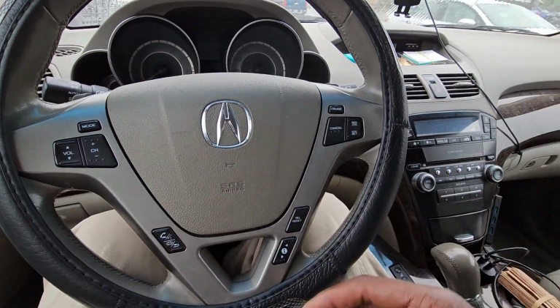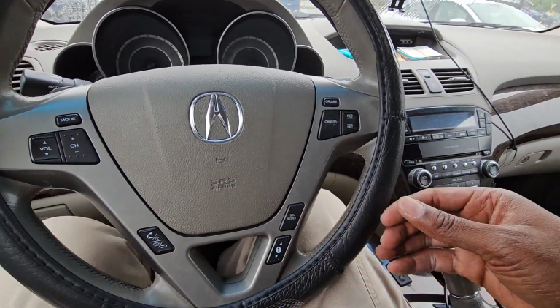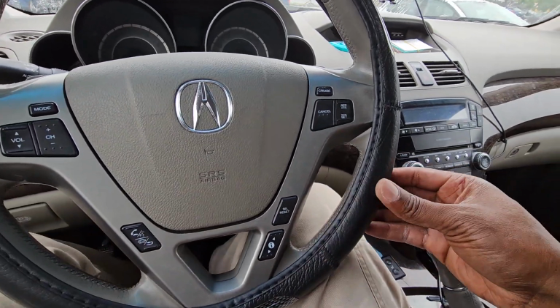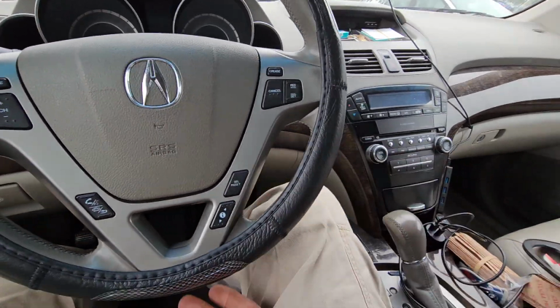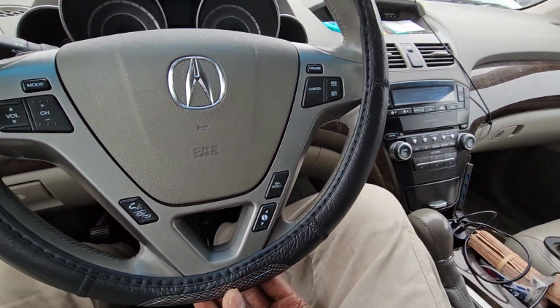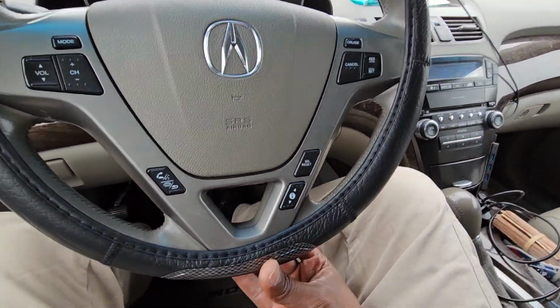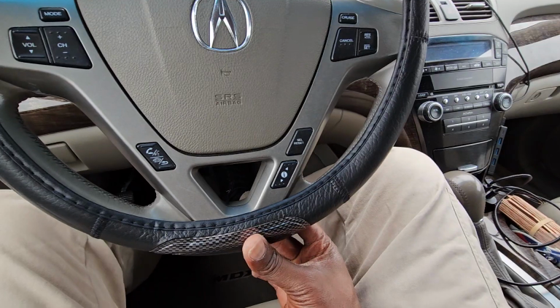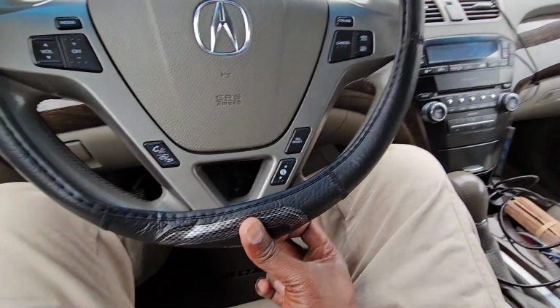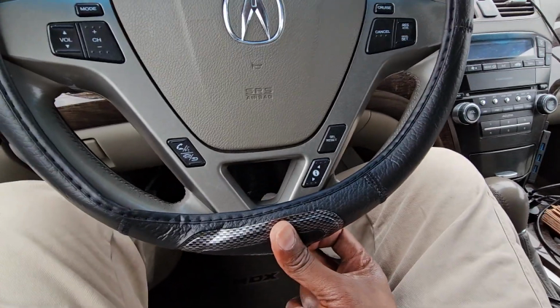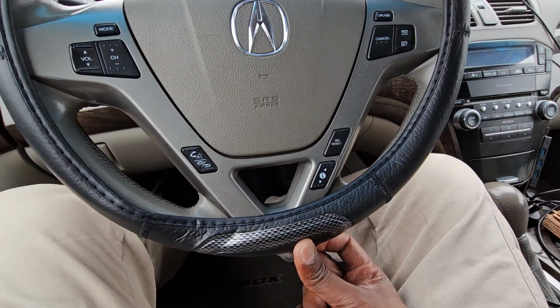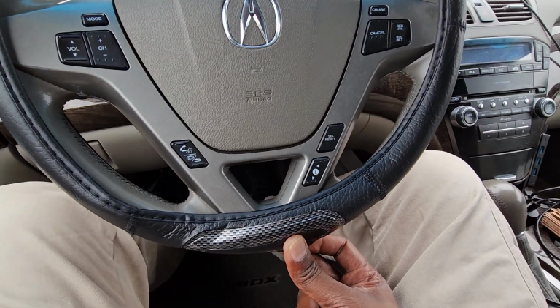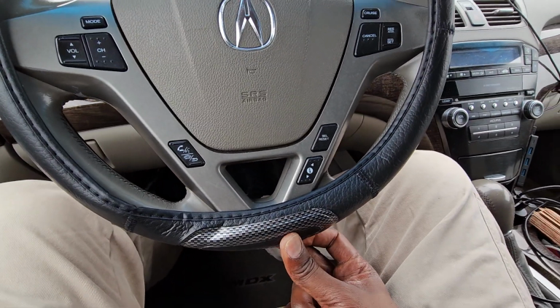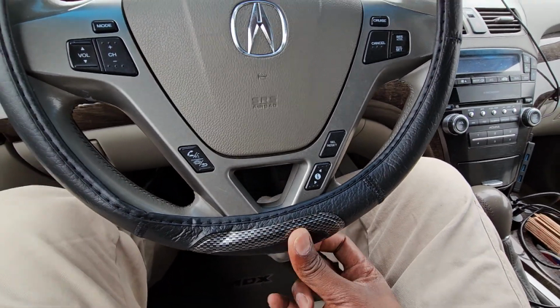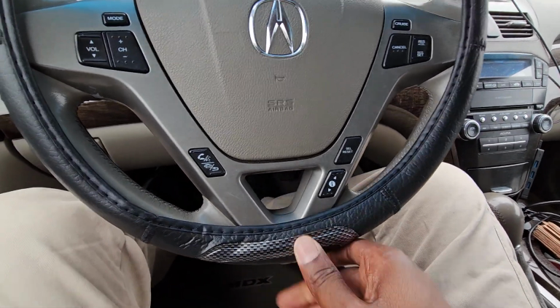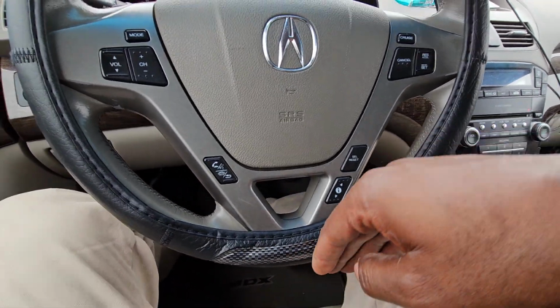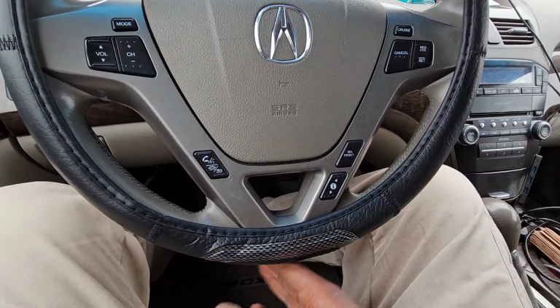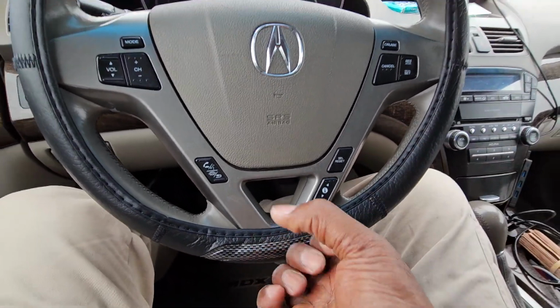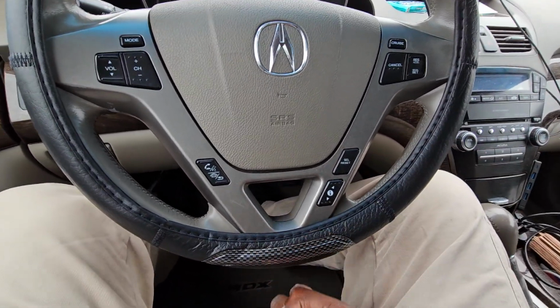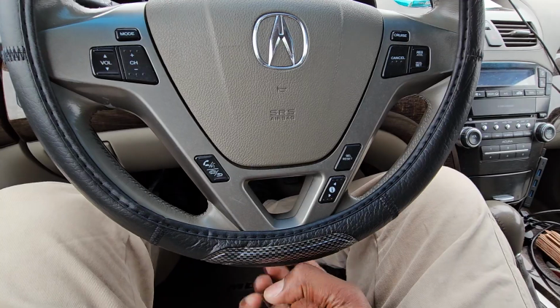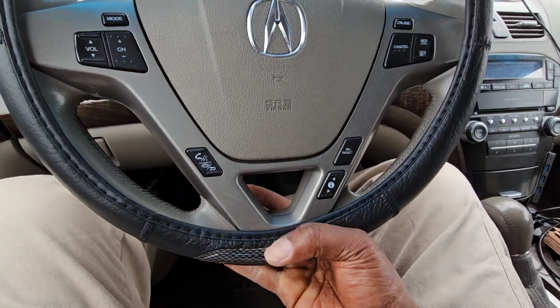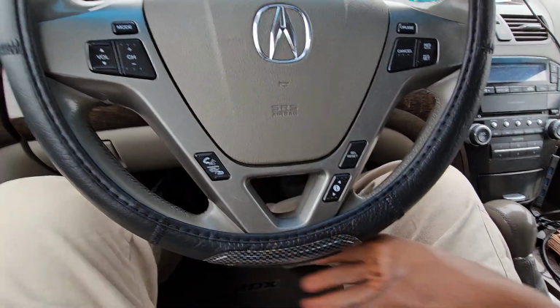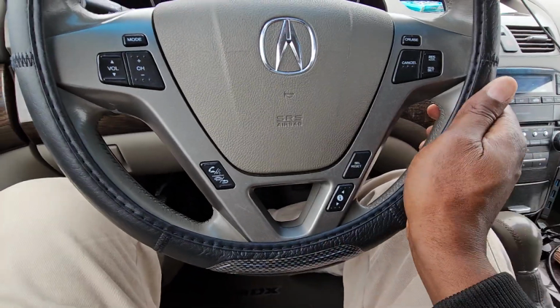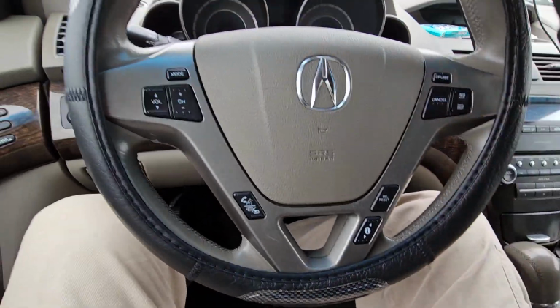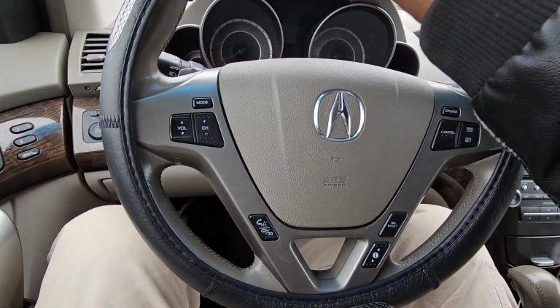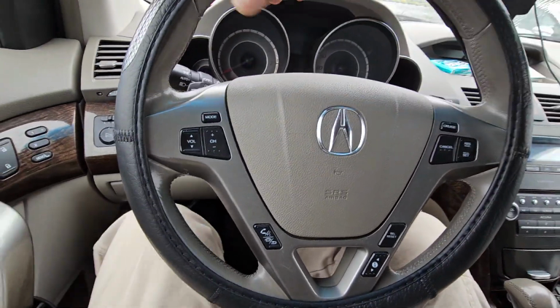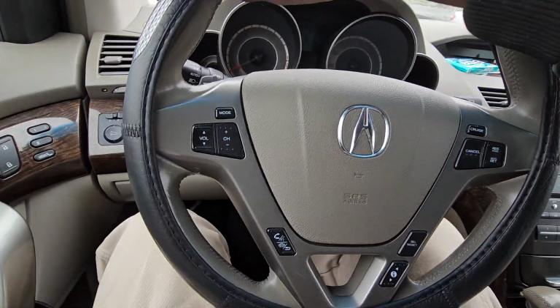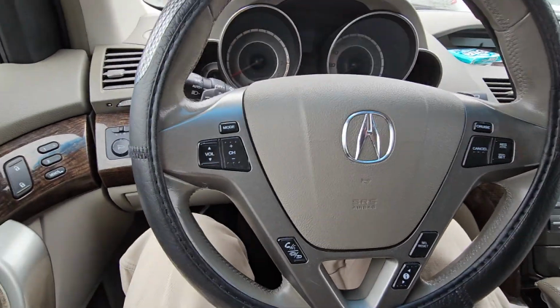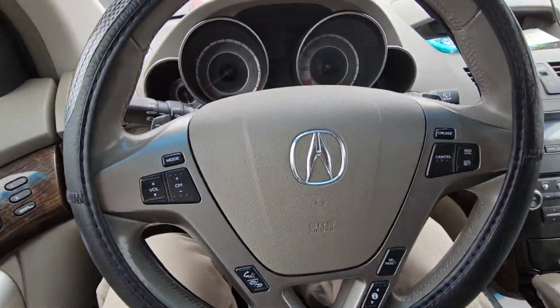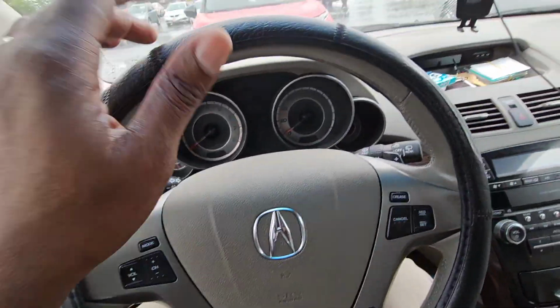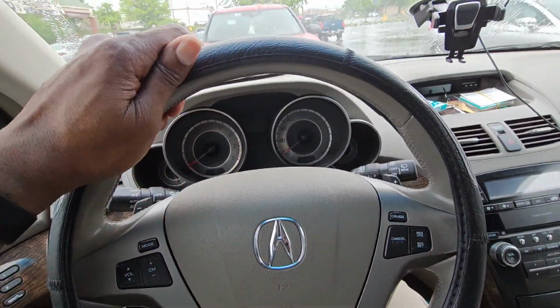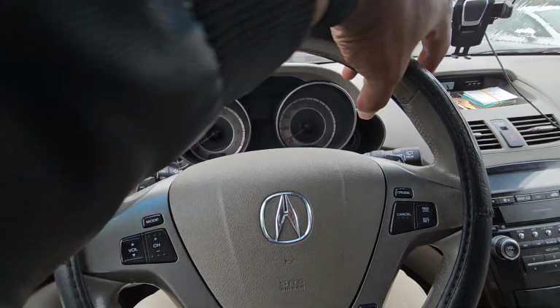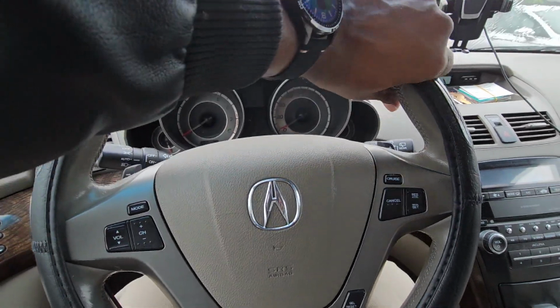Once it's in, do the same thing over here — stretch it out like this and slide it in by pulling down. By doing that it will fit on your wheel. Mine was very tight.